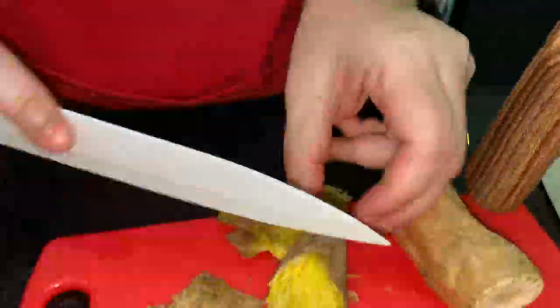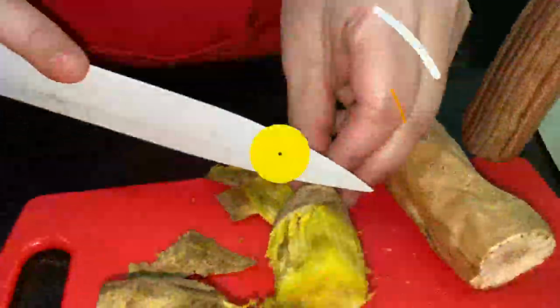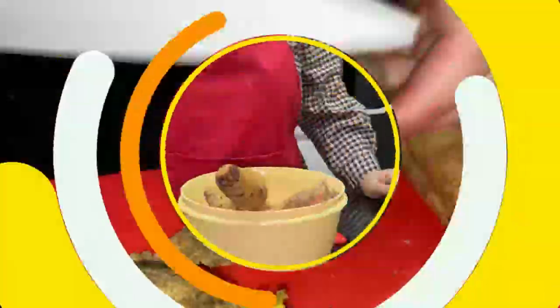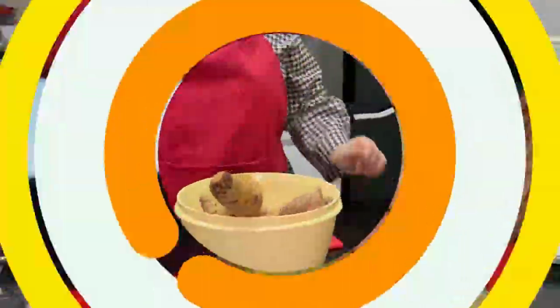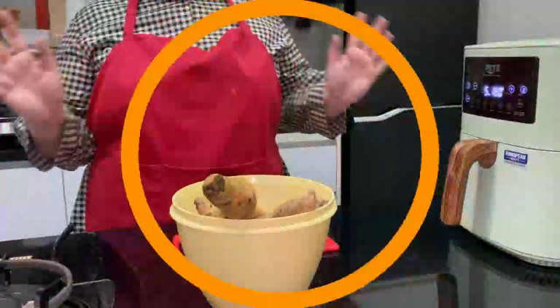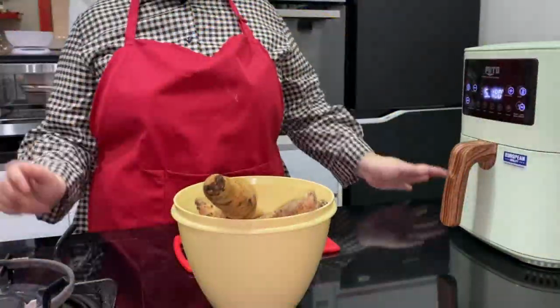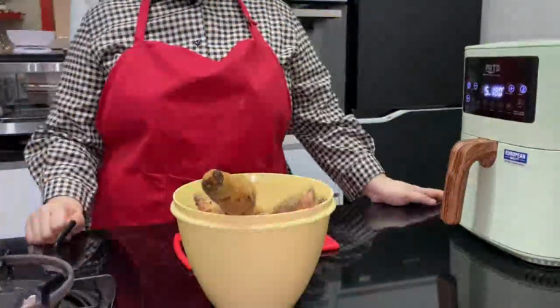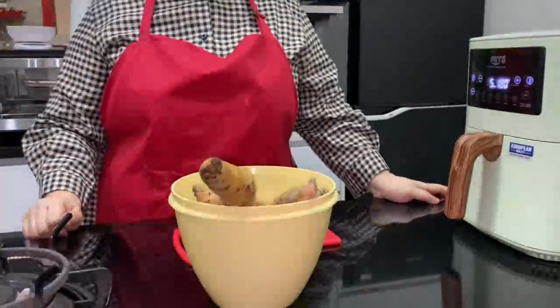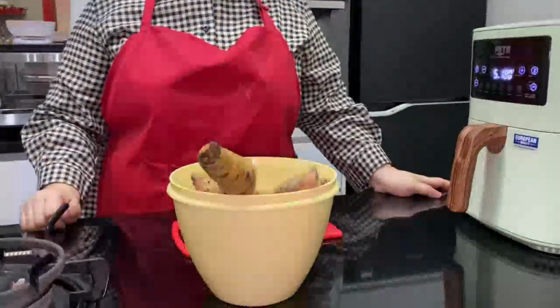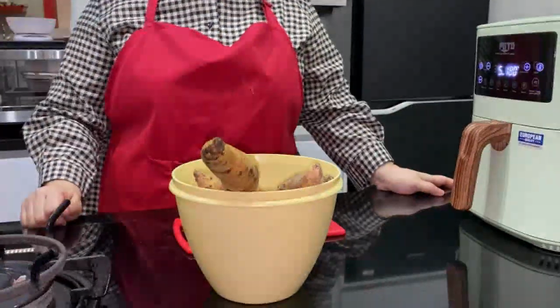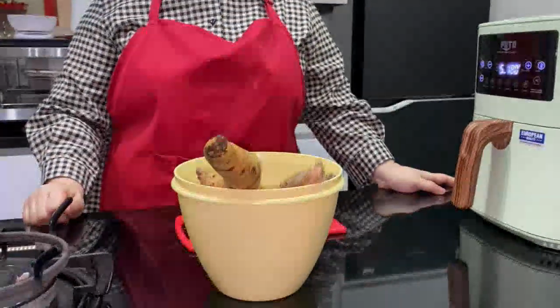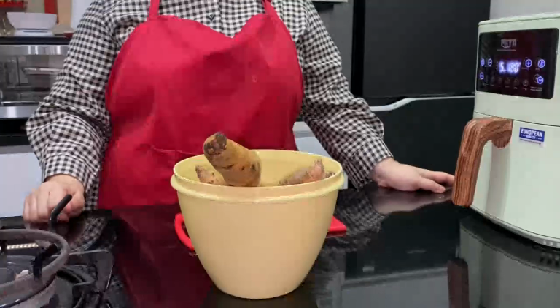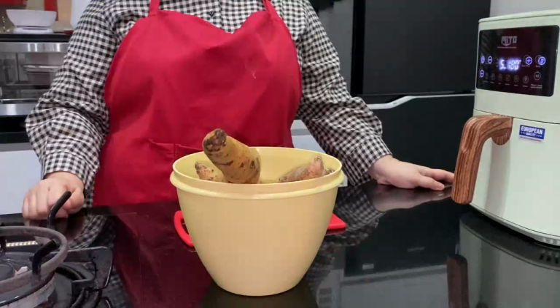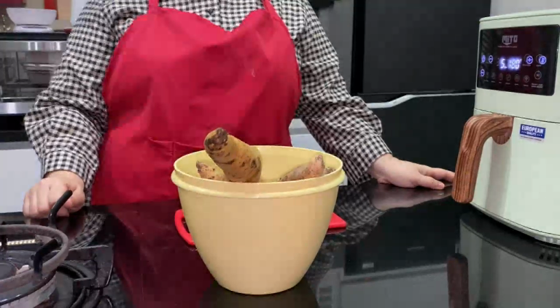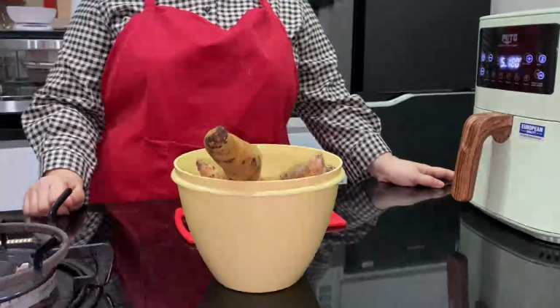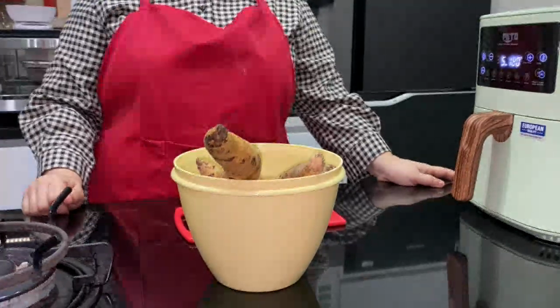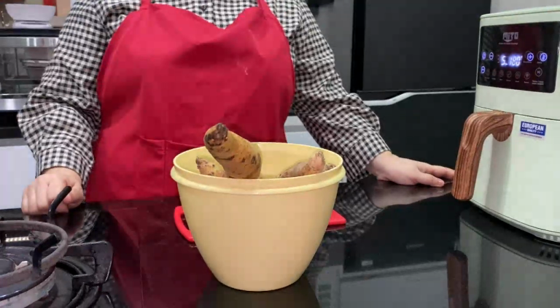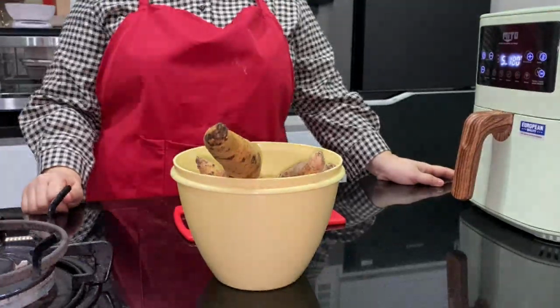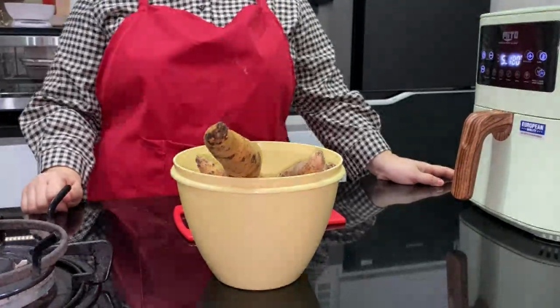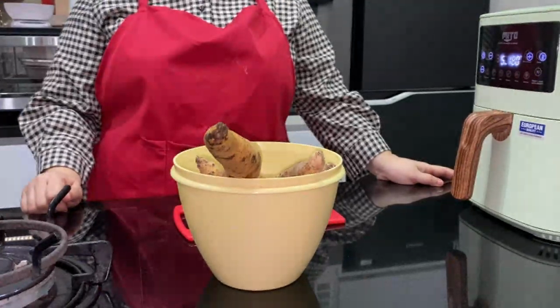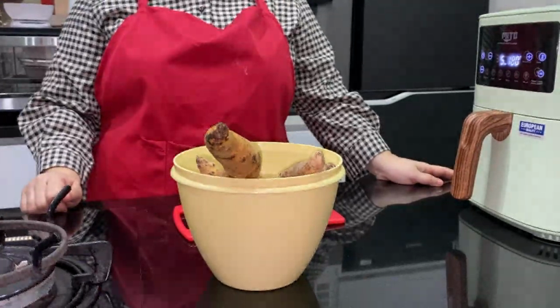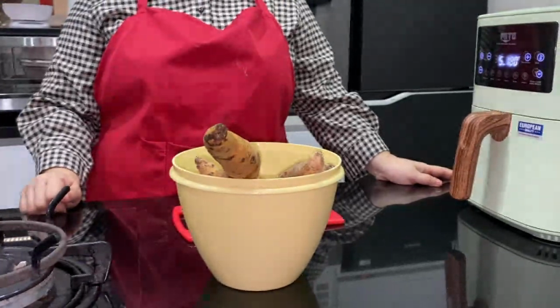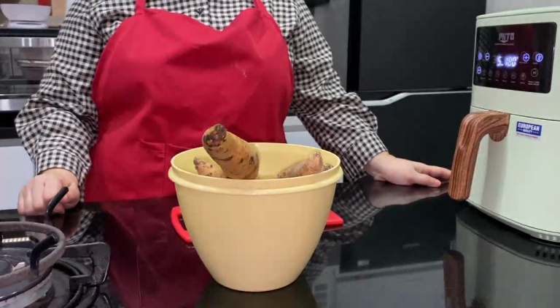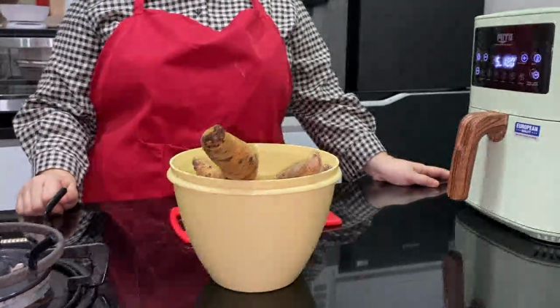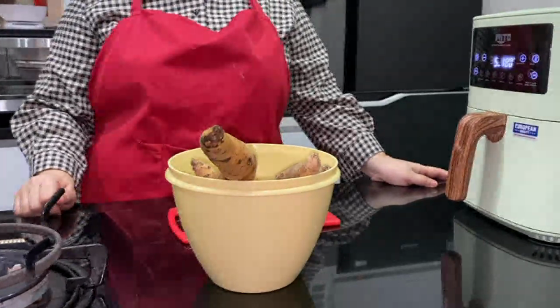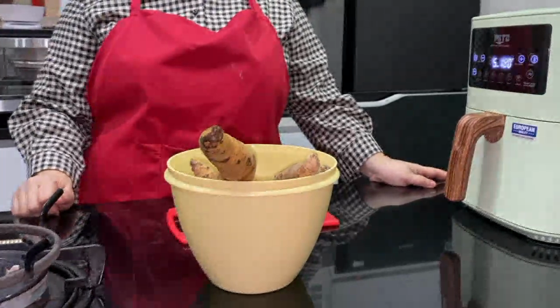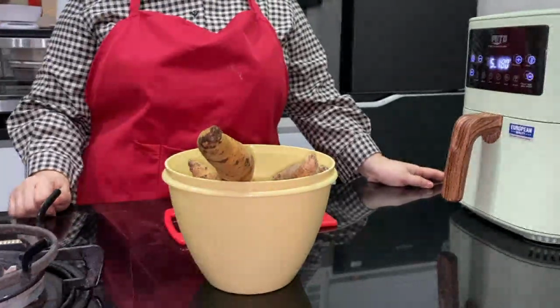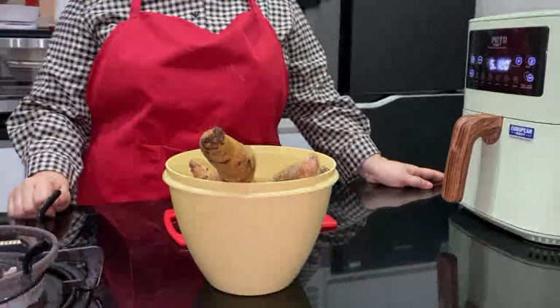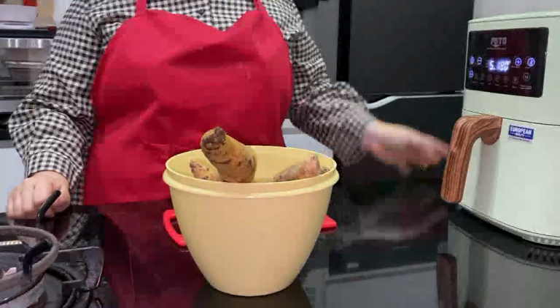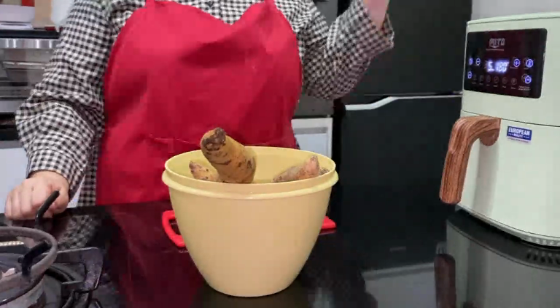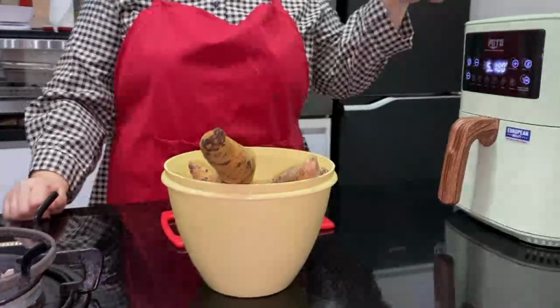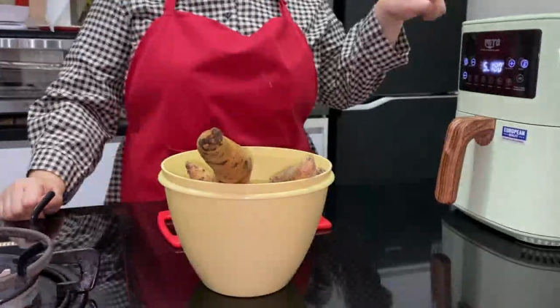Hey everyone, welcome to Dapur Koreng Maya. Today I'm going to cook without minyak (oil), which is Mito.